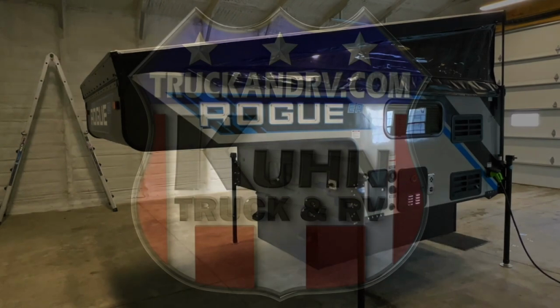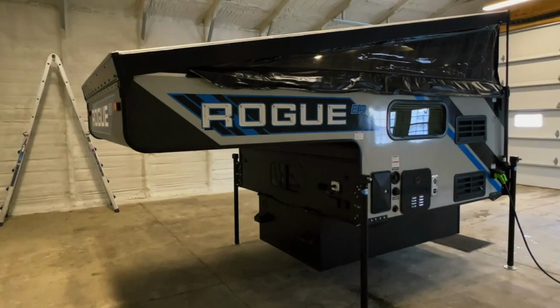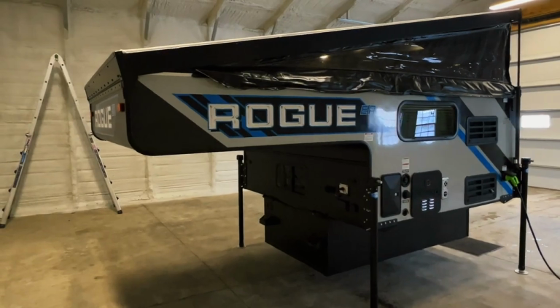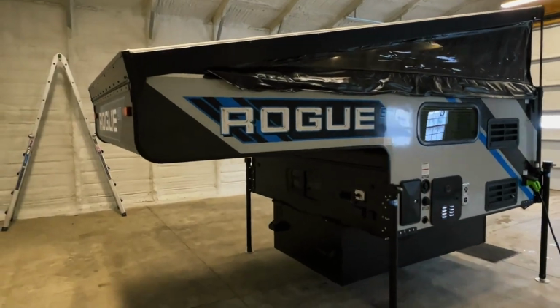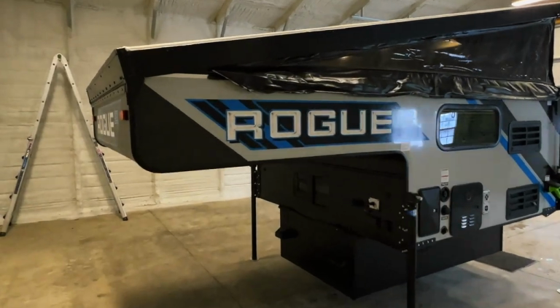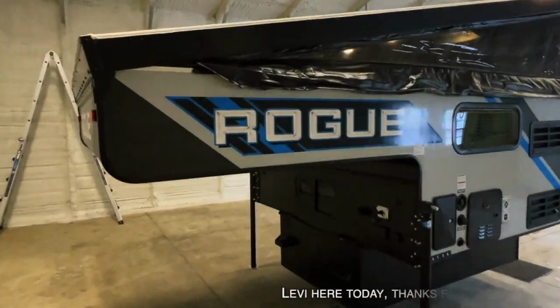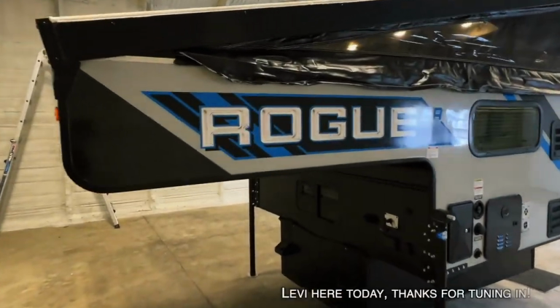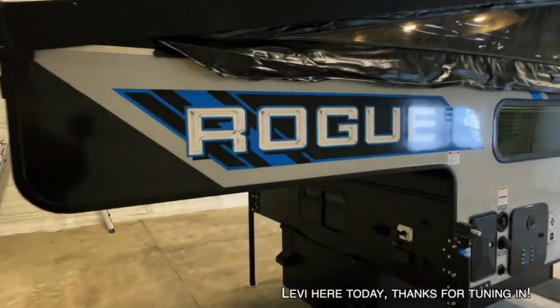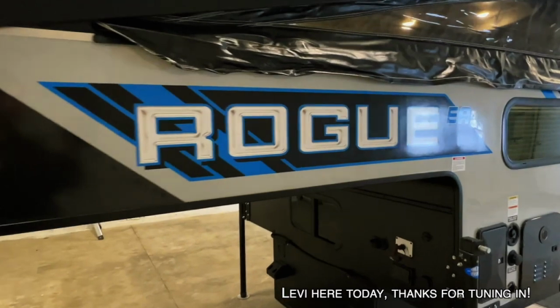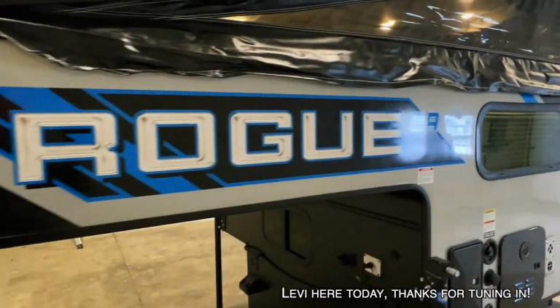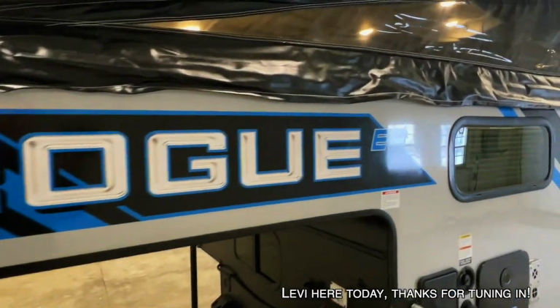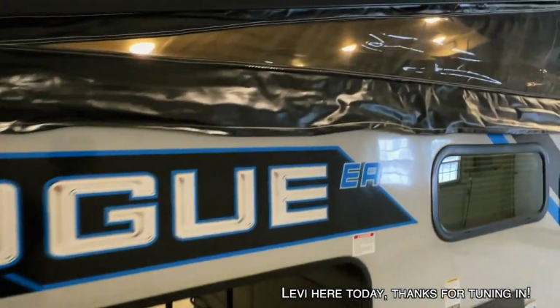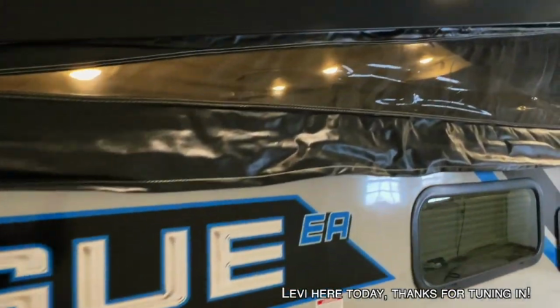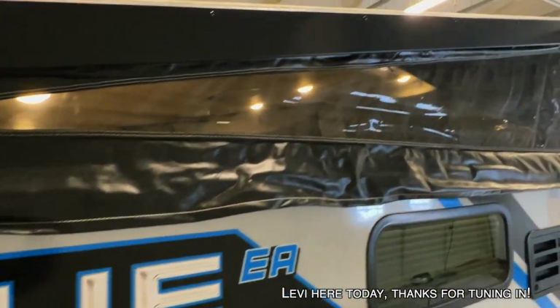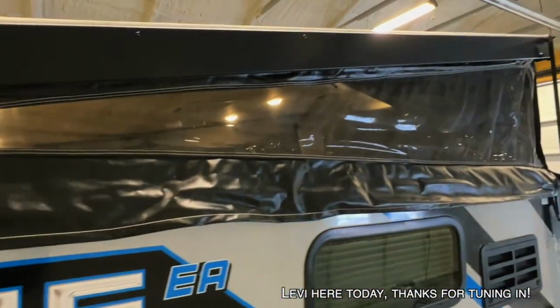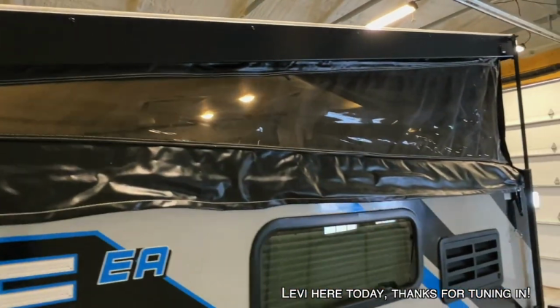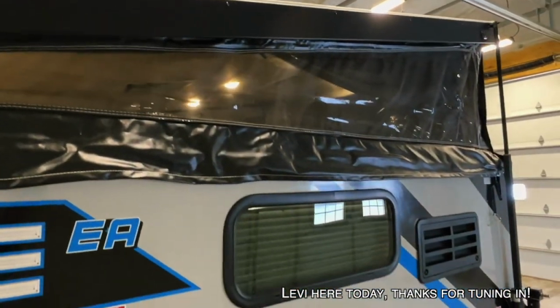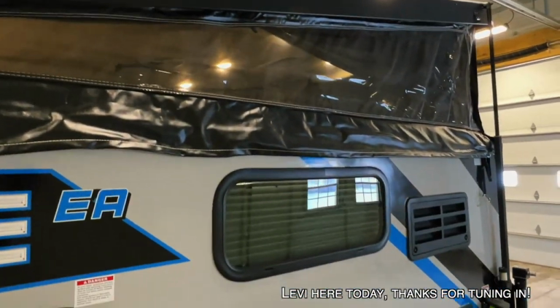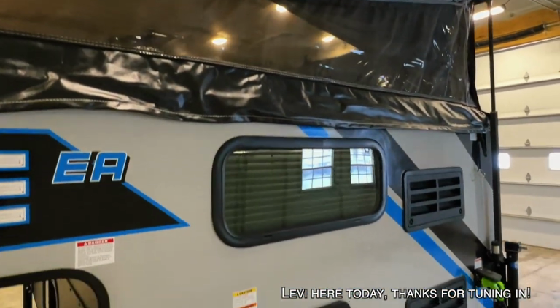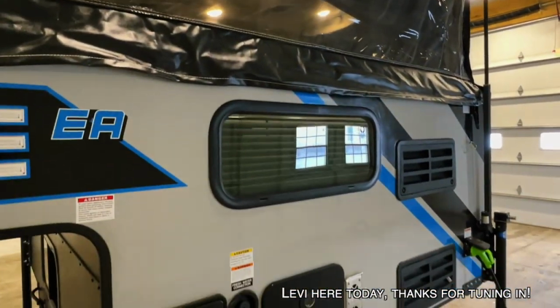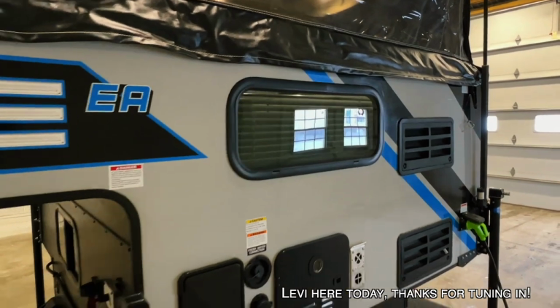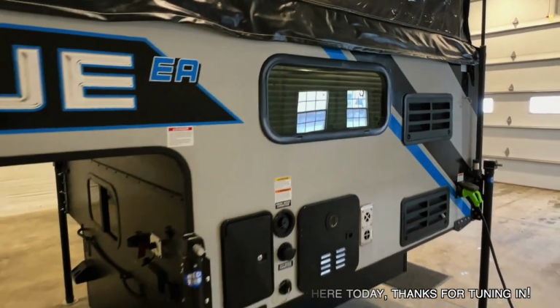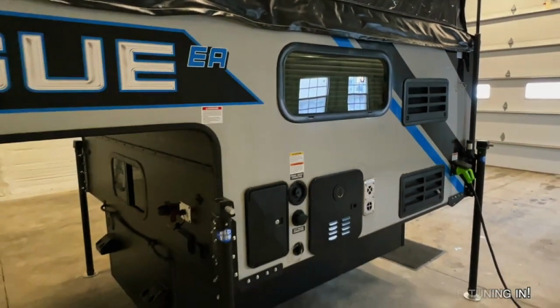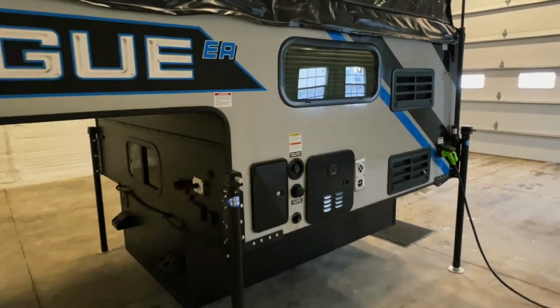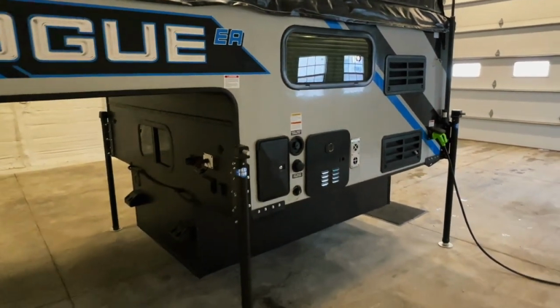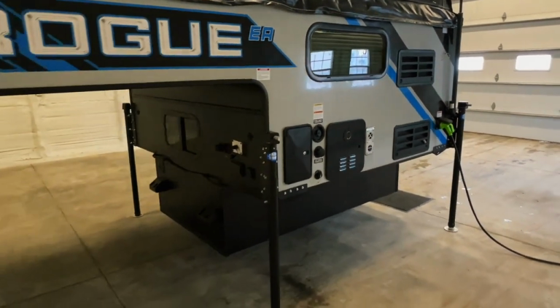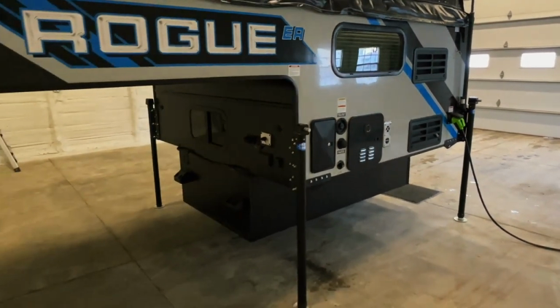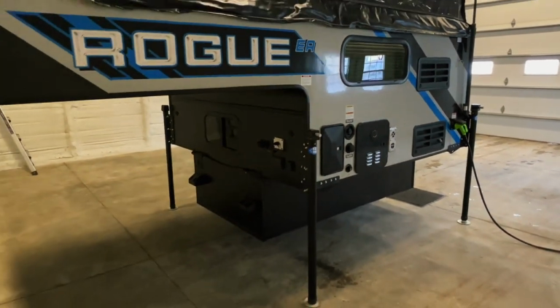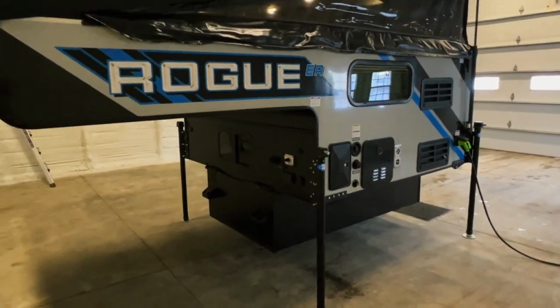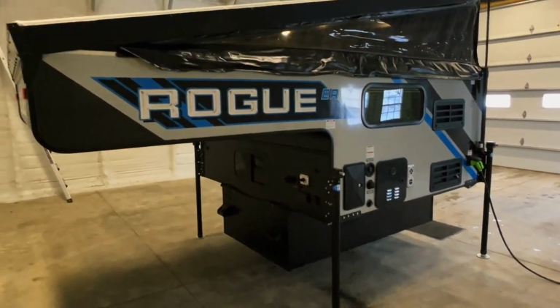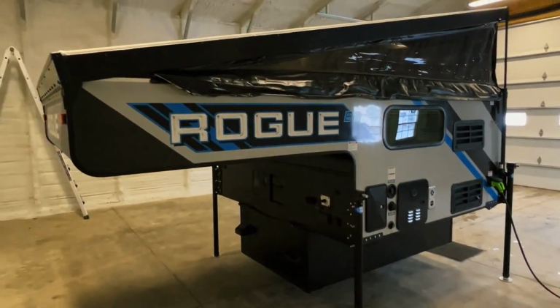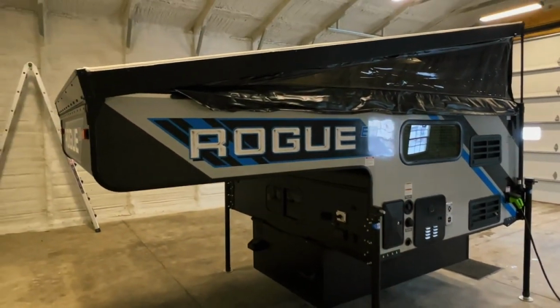Alrighty folks, here today we have a Rogue EA1. This is a Forest River product produced in the Palomino factory. This is one of their lightweight truck campers with a pop-top.